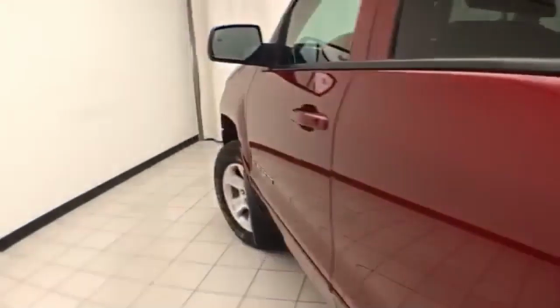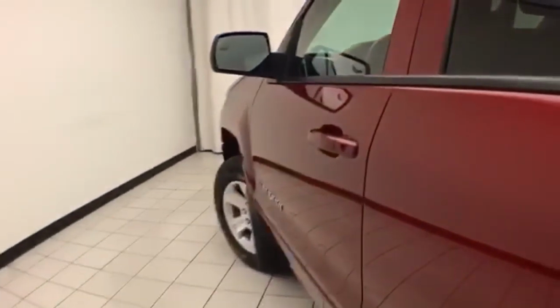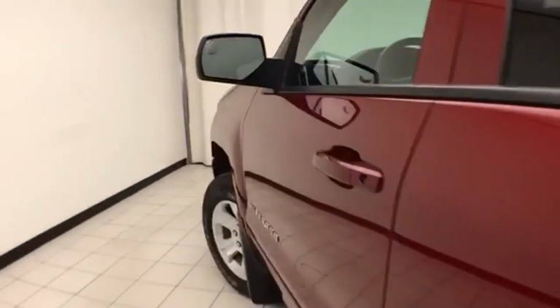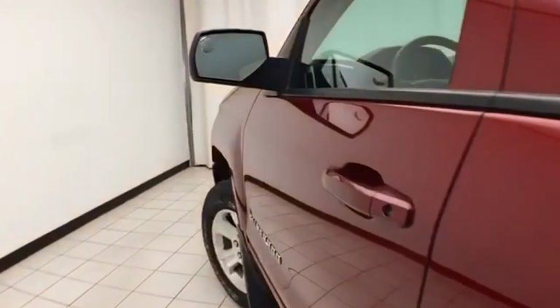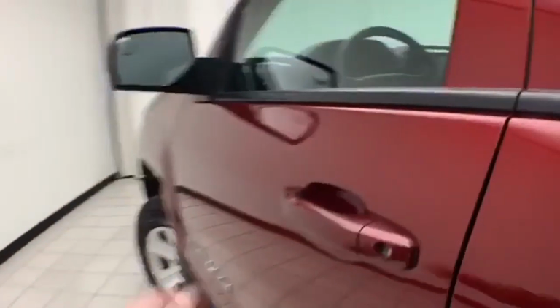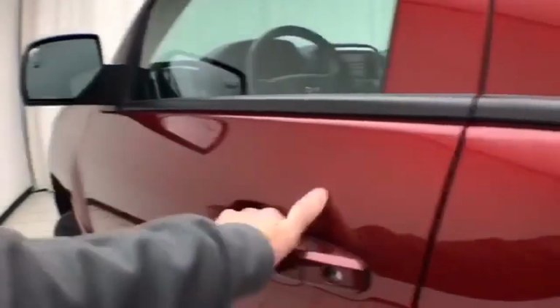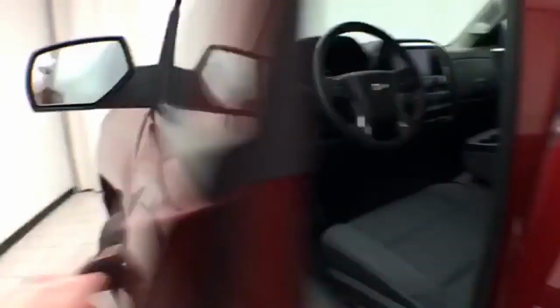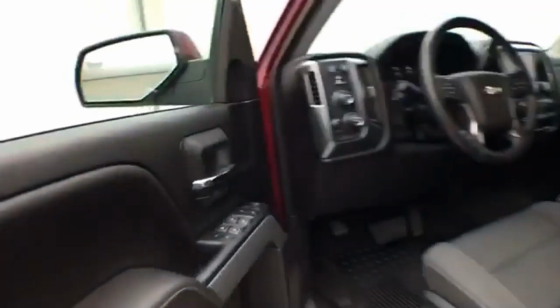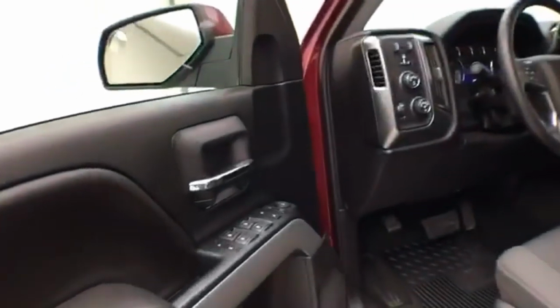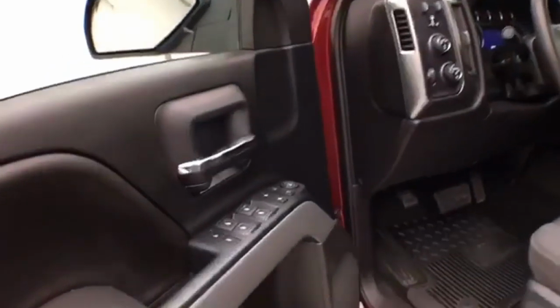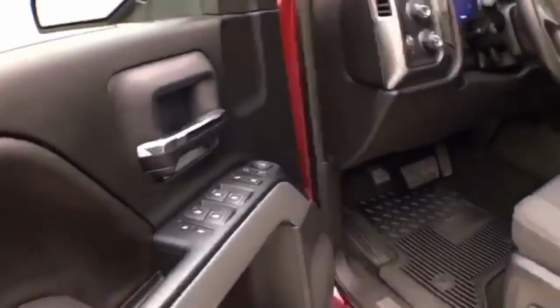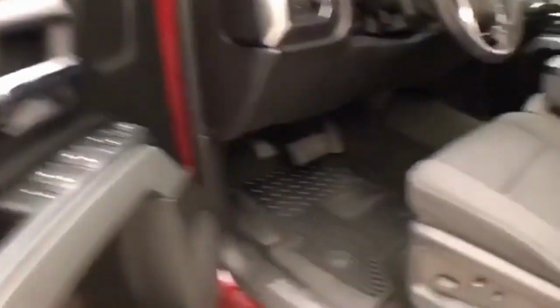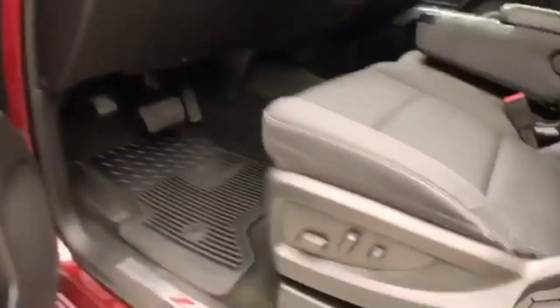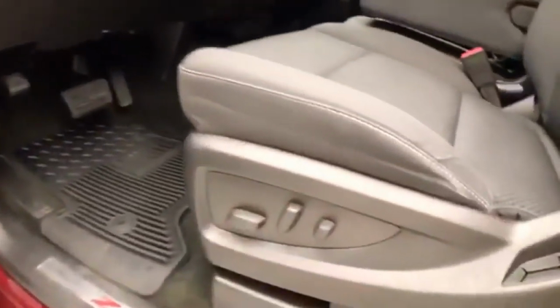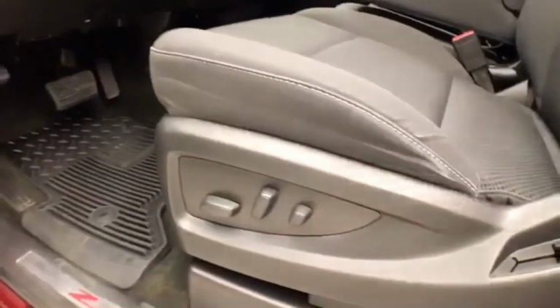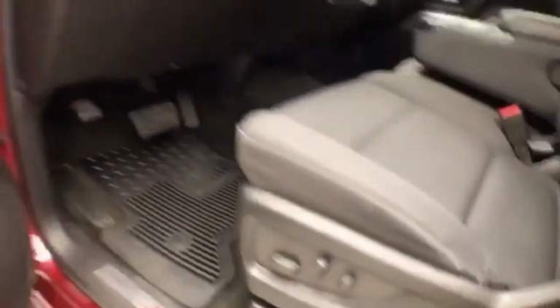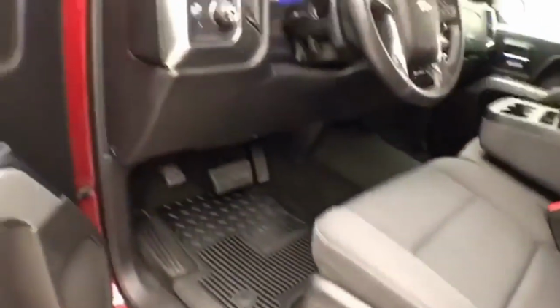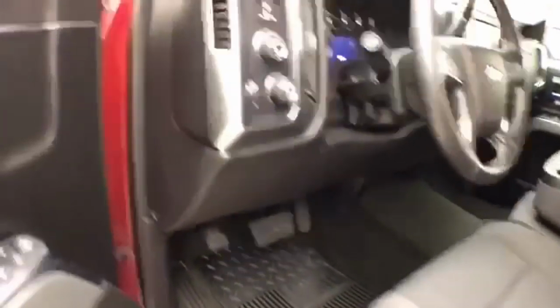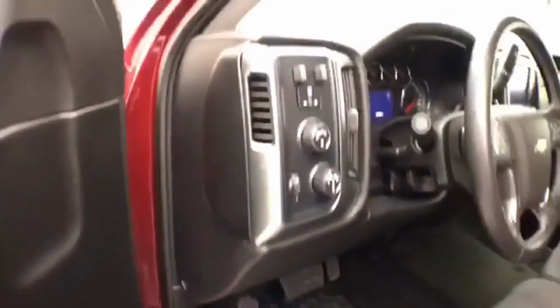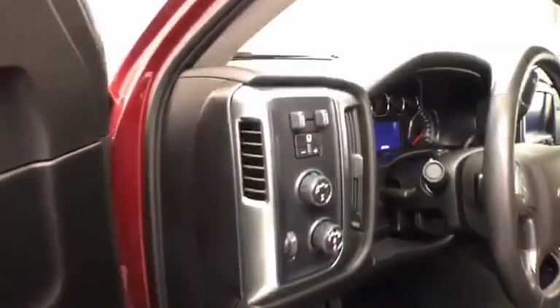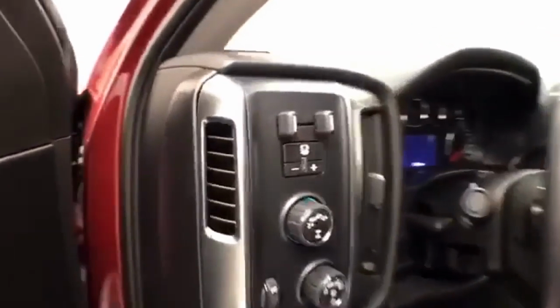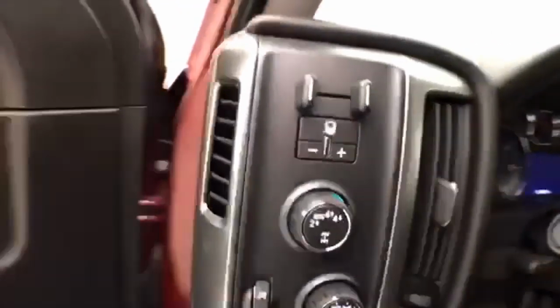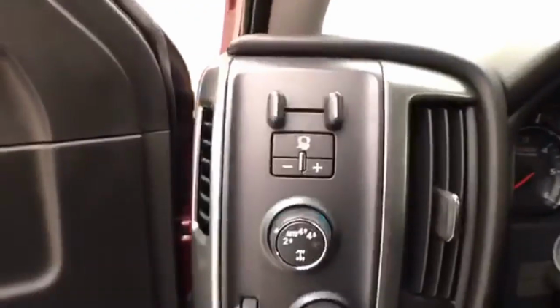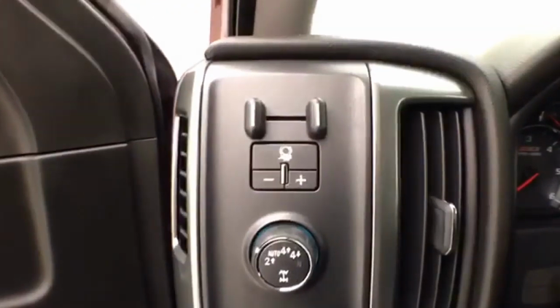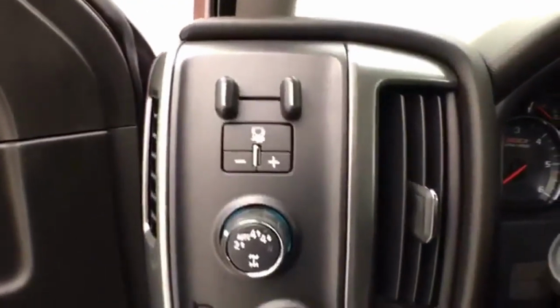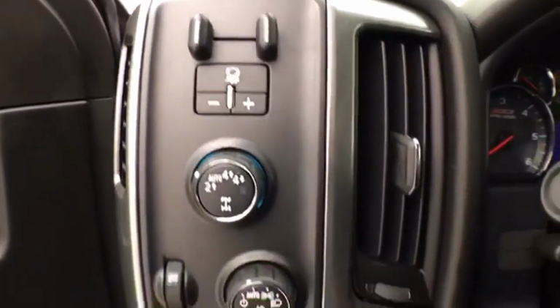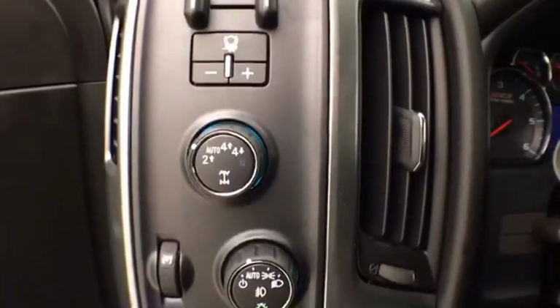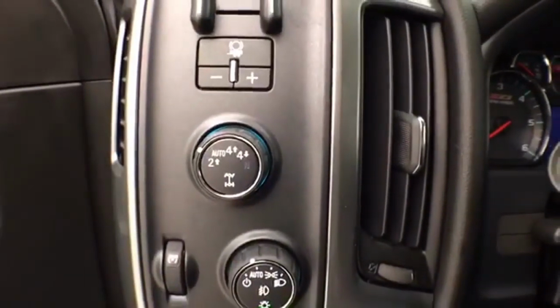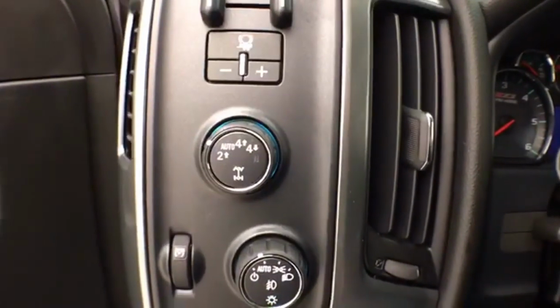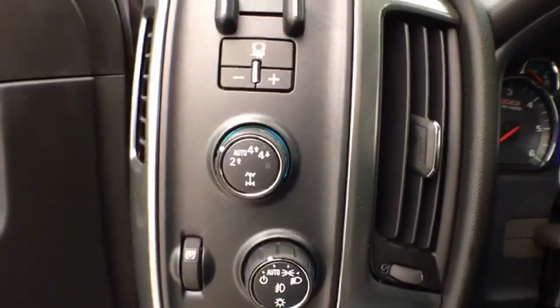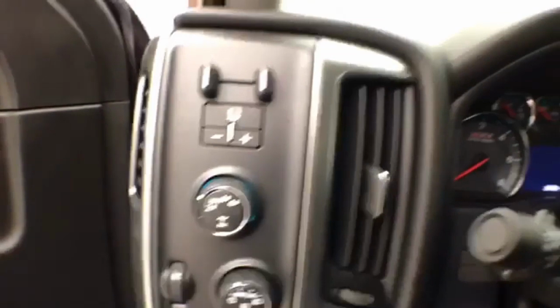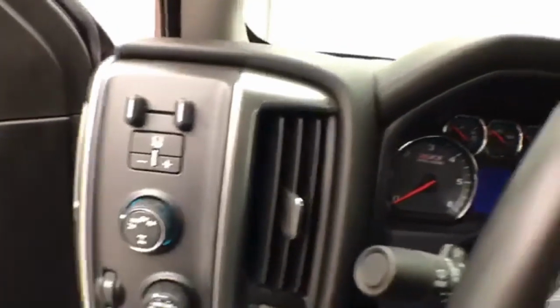This LT has keyless entry with remote starting, power windows, locks, mirrors, and a power driver's seat. It also includes integrated trailer brake control and shift-on-the-fly 4-wheel drive with an auto setting.